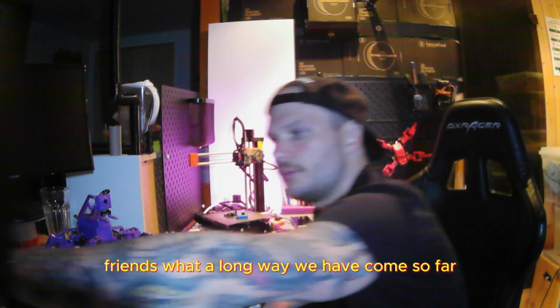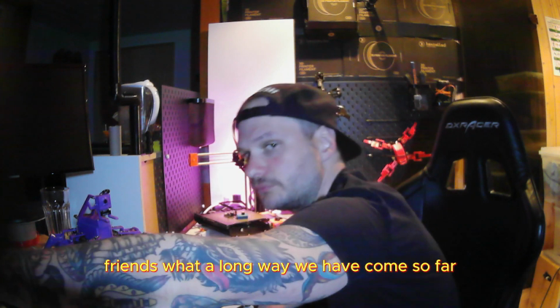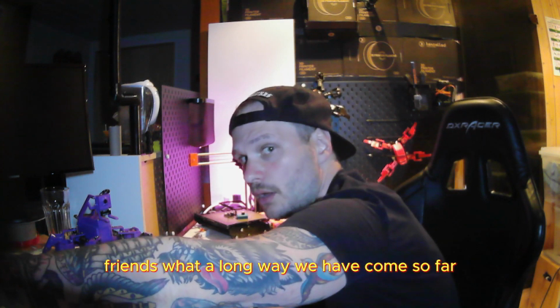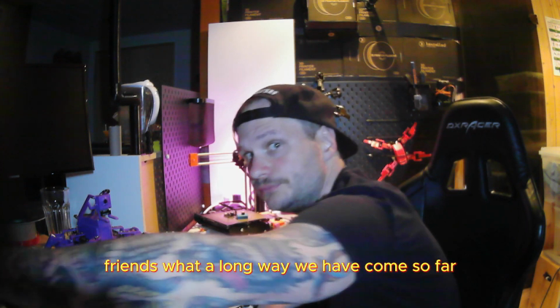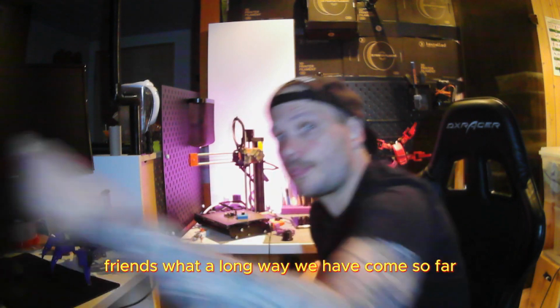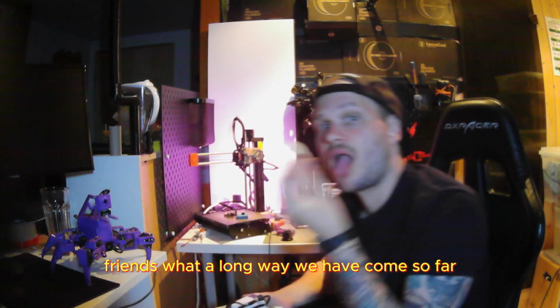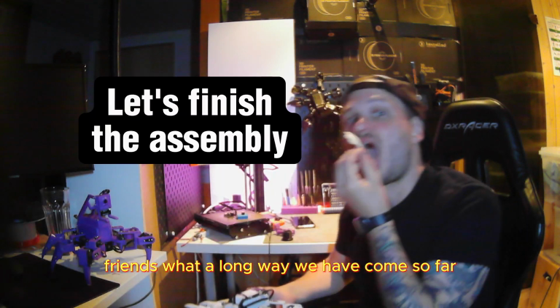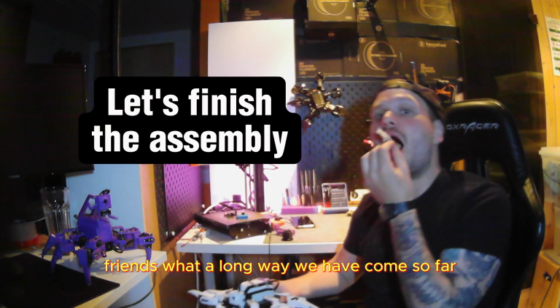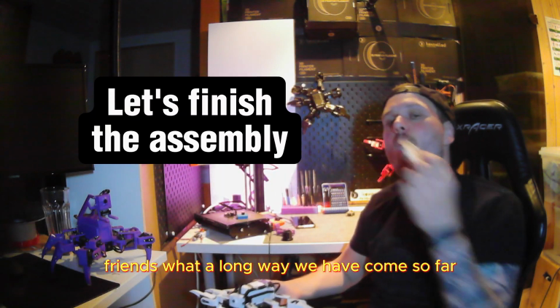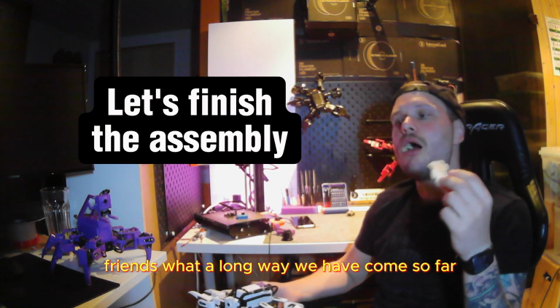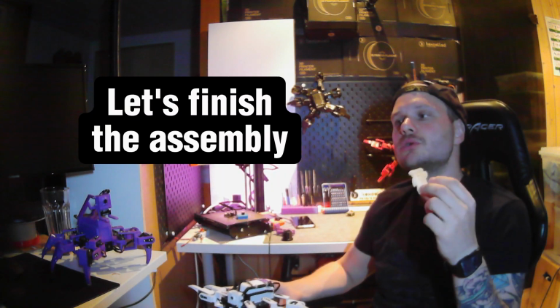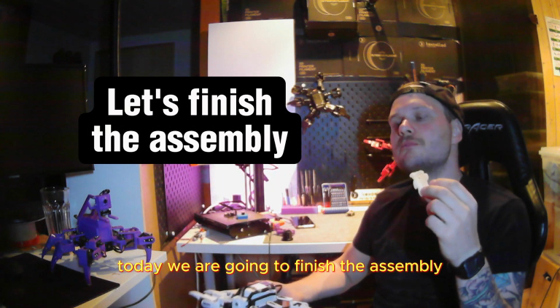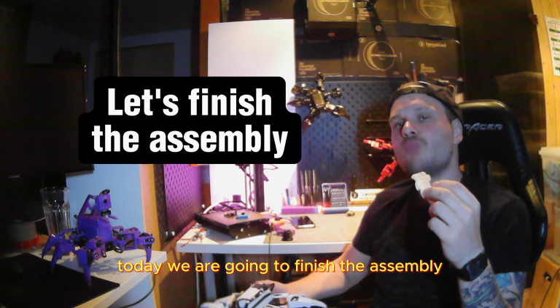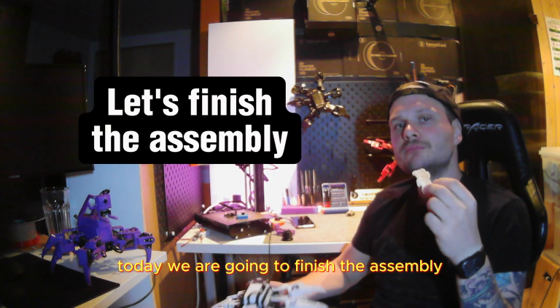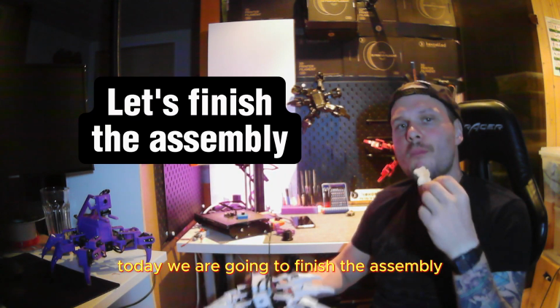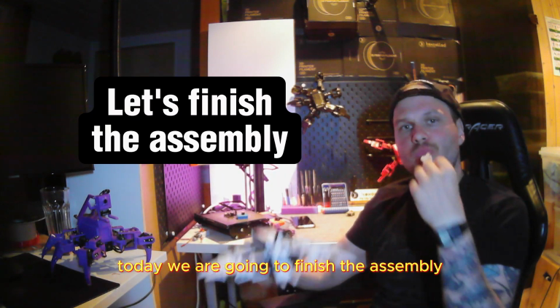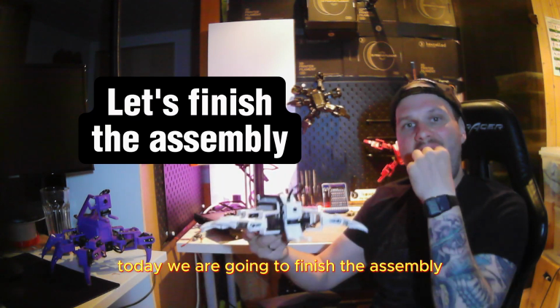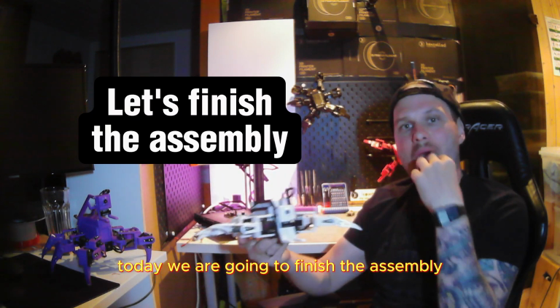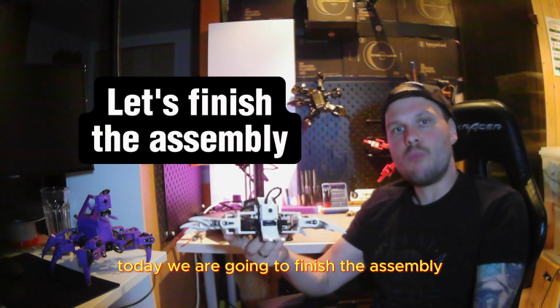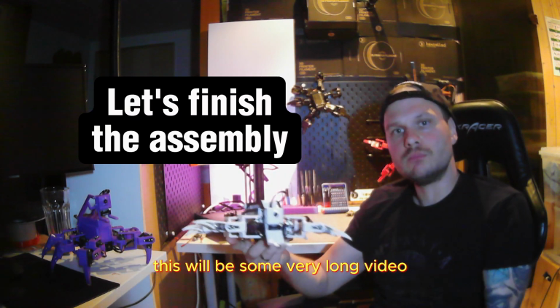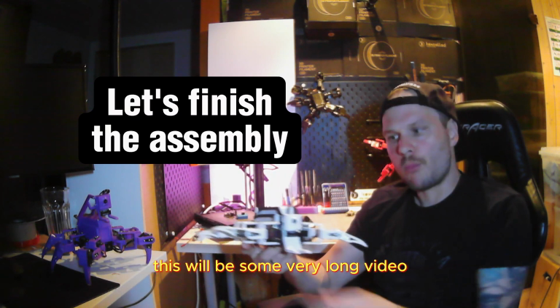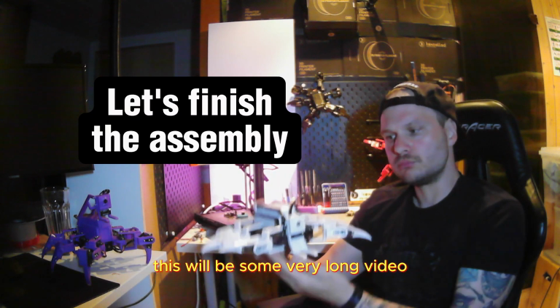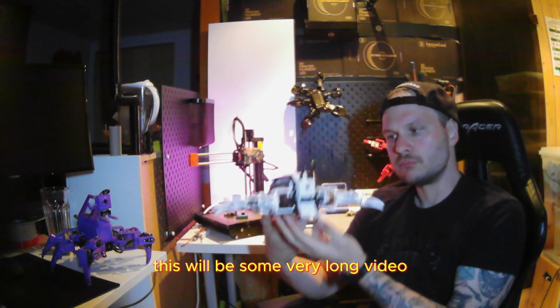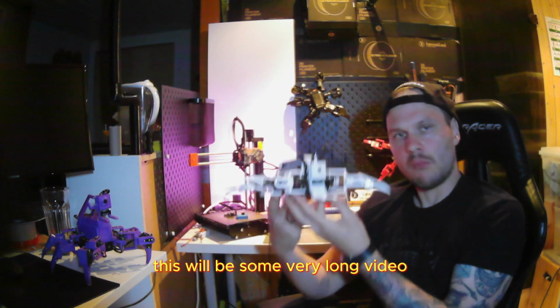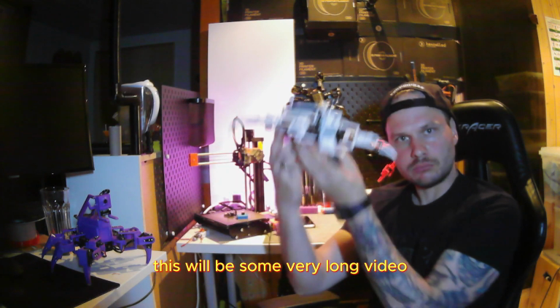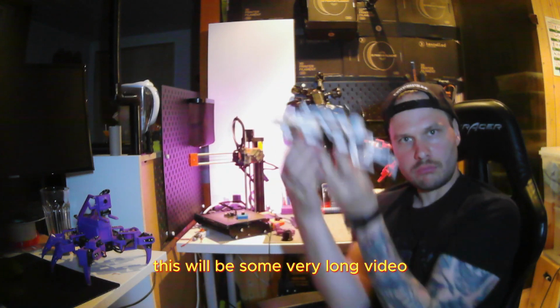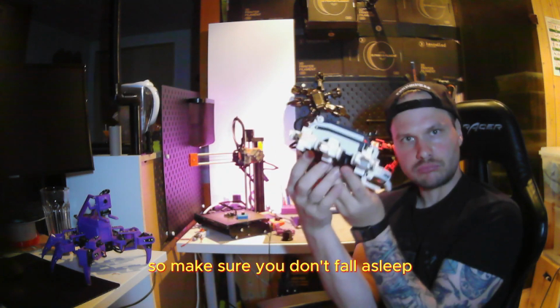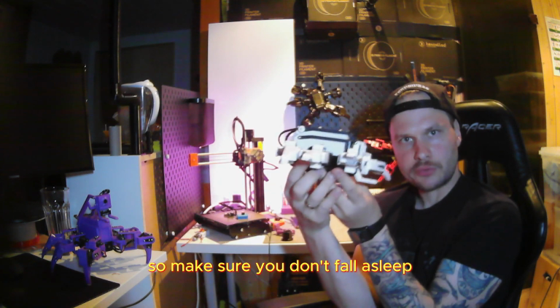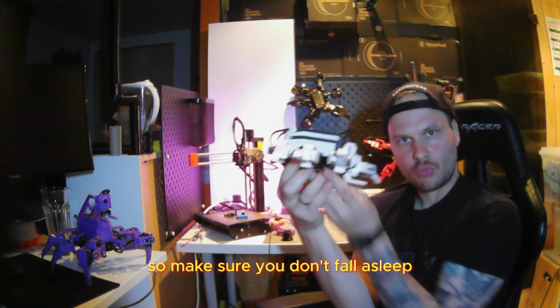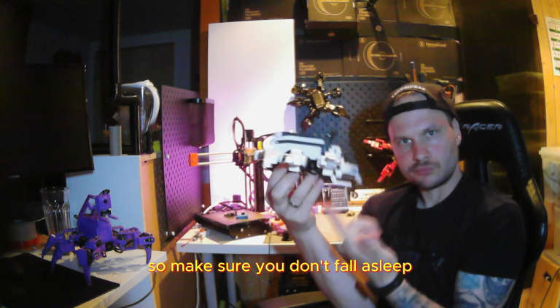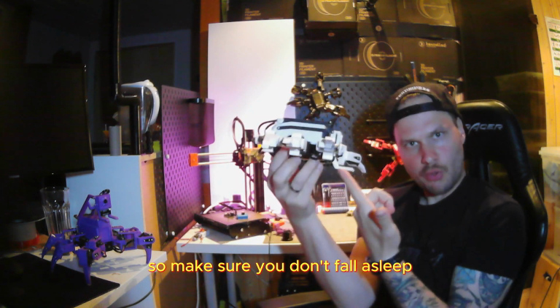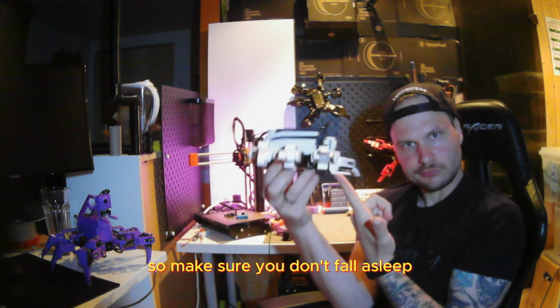Friends, what a long way we have come so far. Today we are going to finish the assembly. This will be a very long video, so make sure you don't fall asleep.